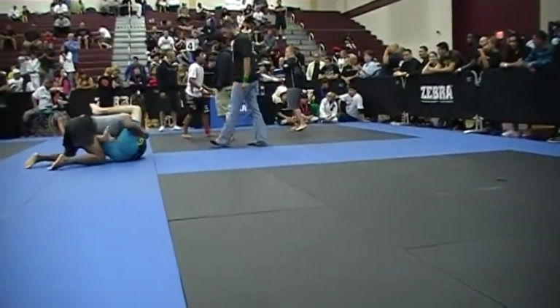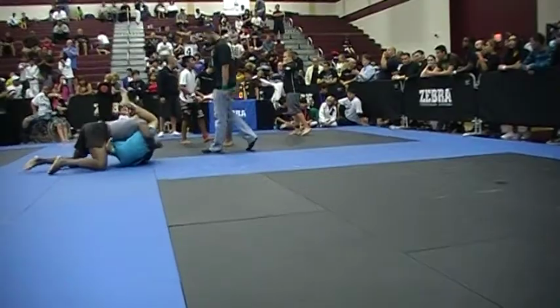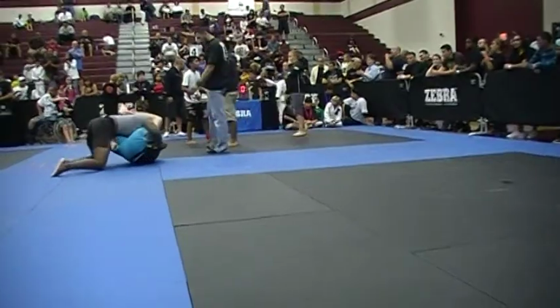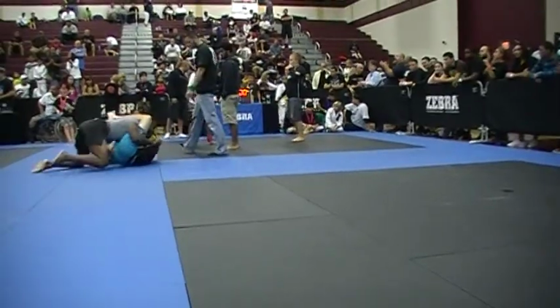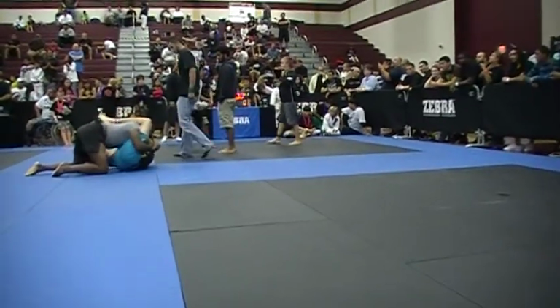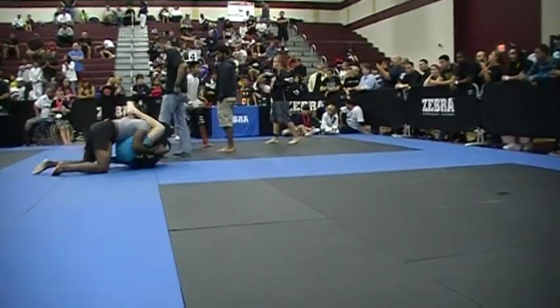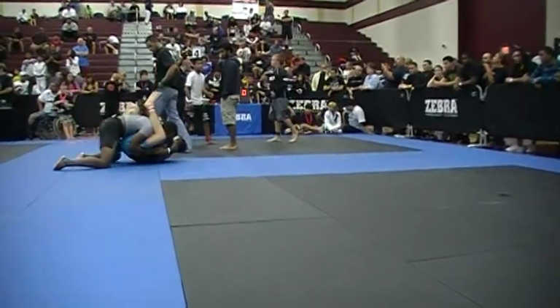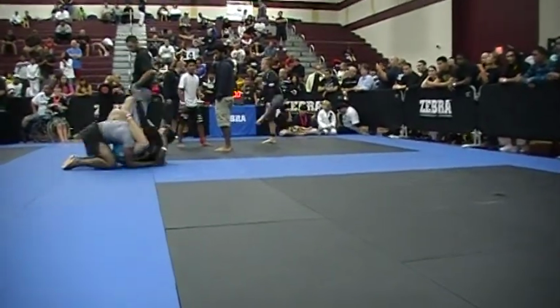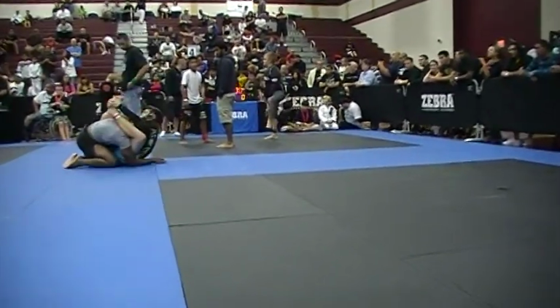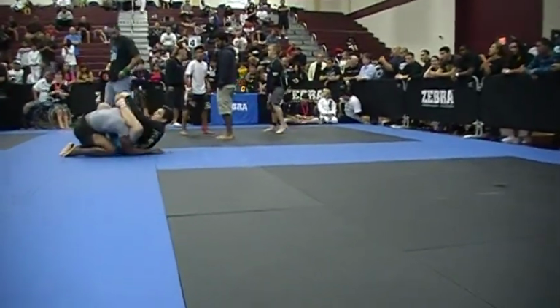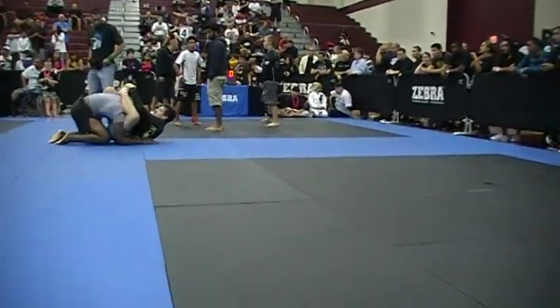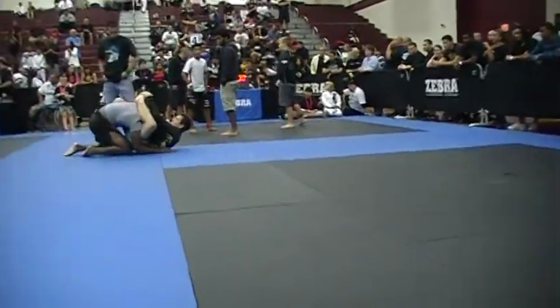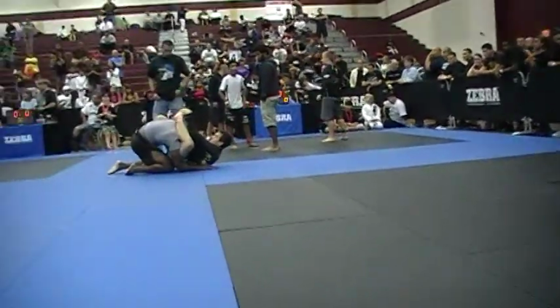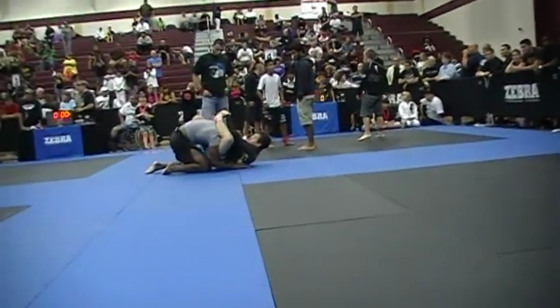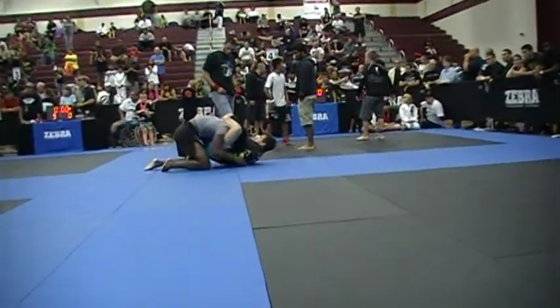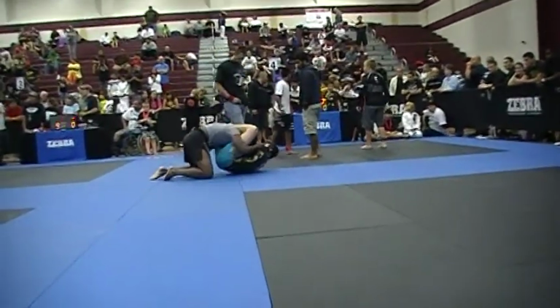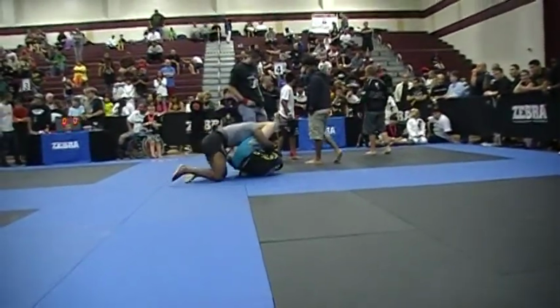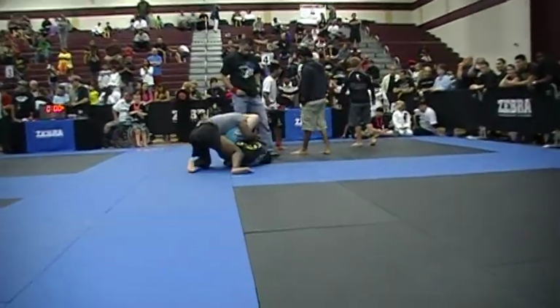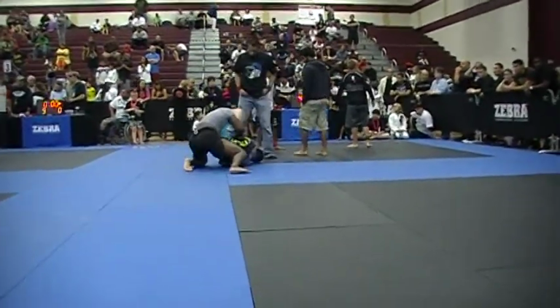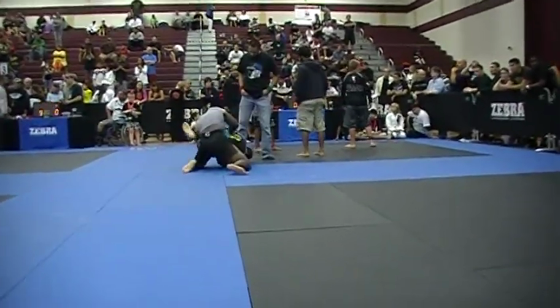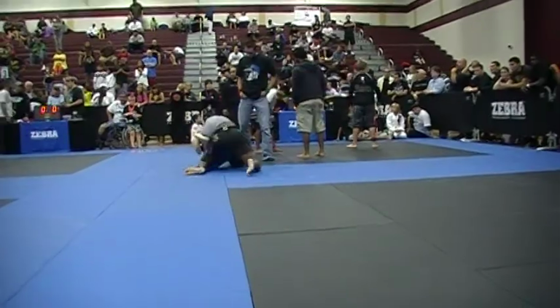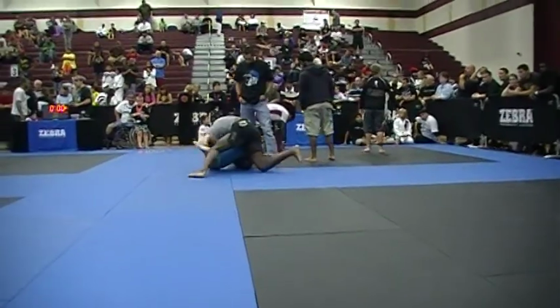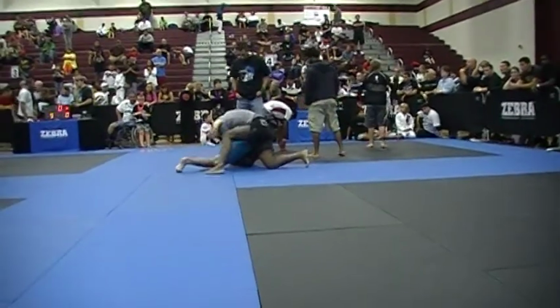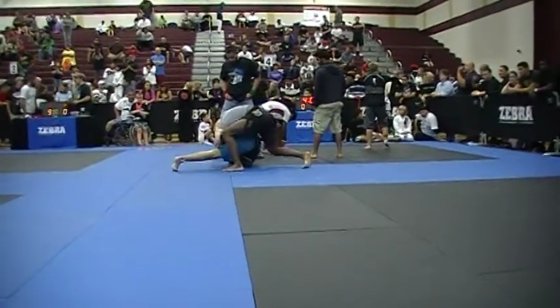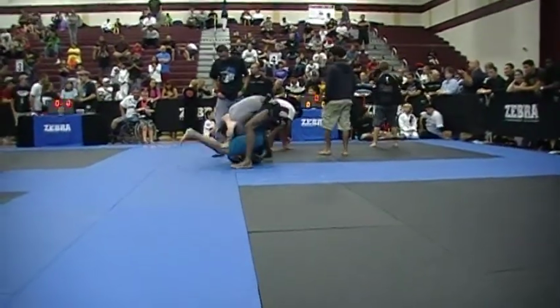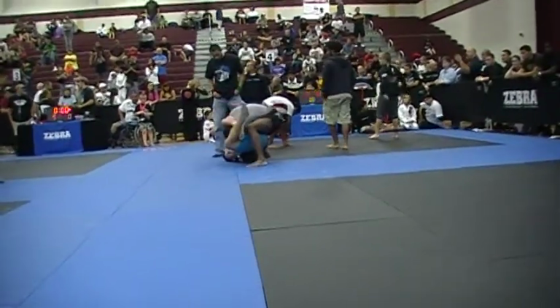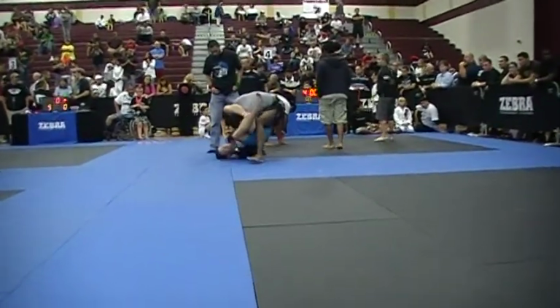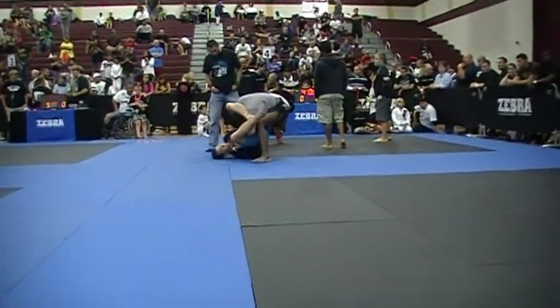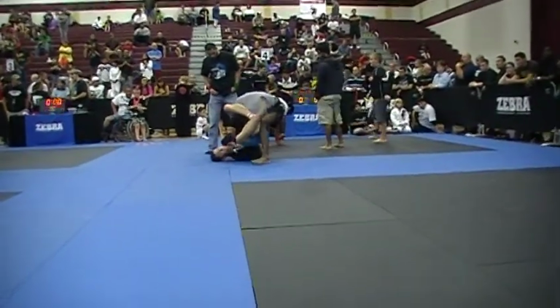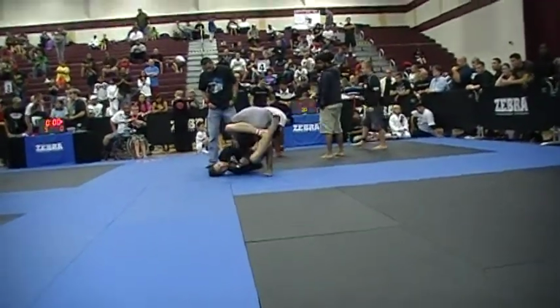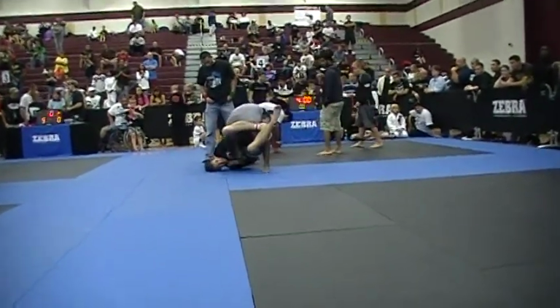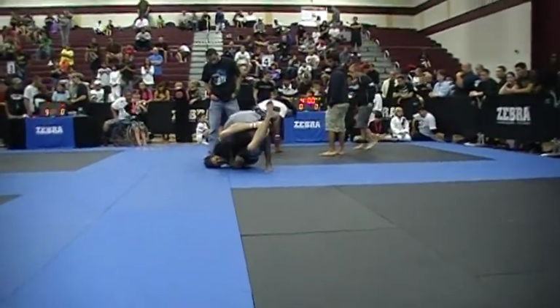Settle your hips. Watch the triangle. Head up, Jacob. Head up. Come out. Head up.